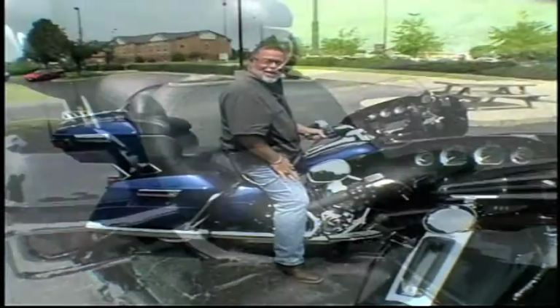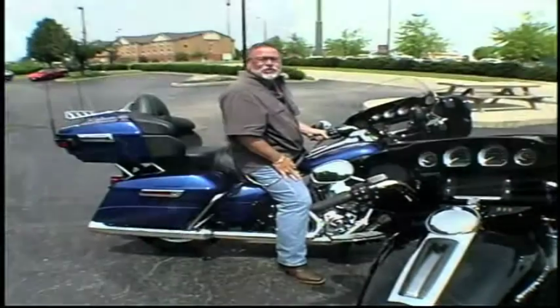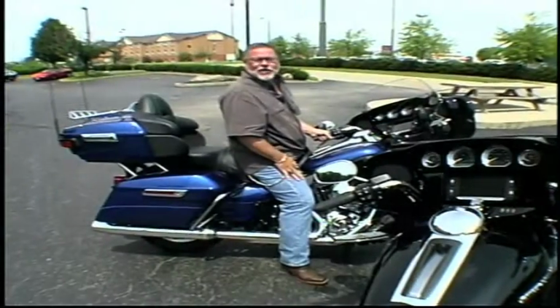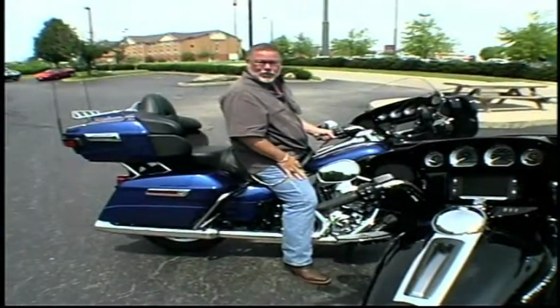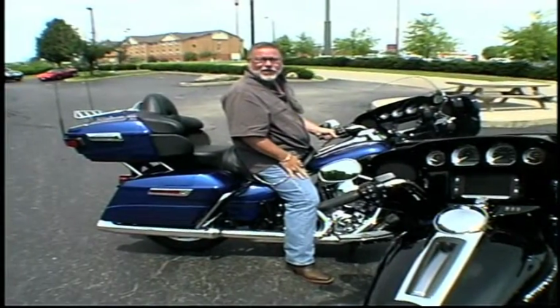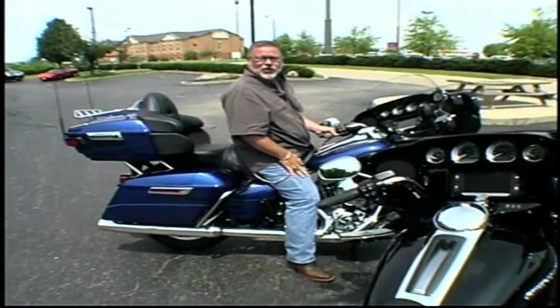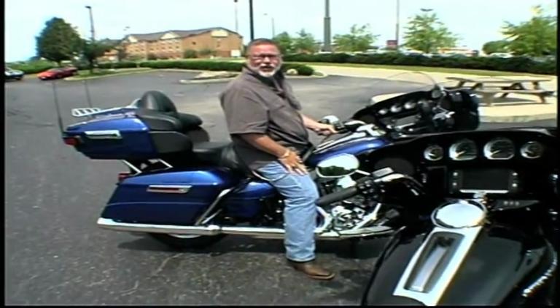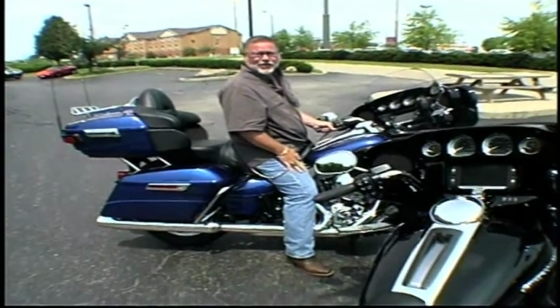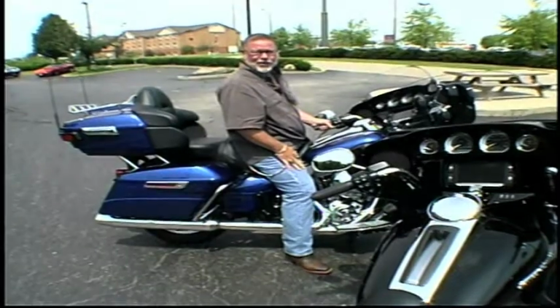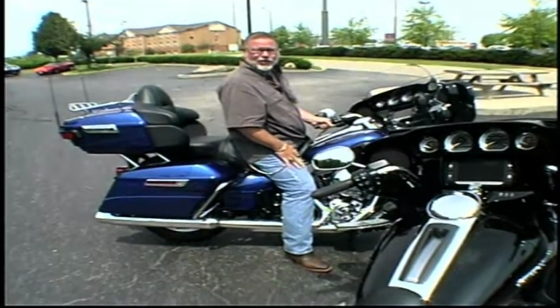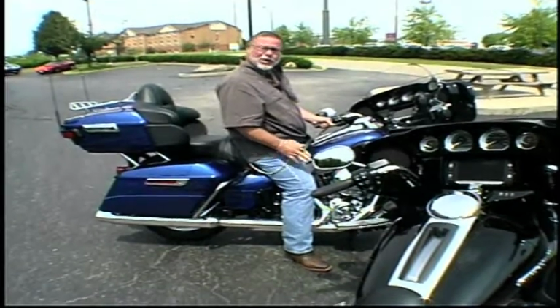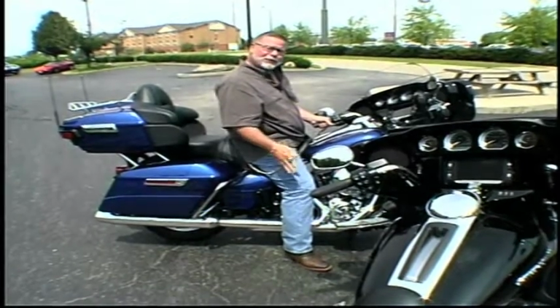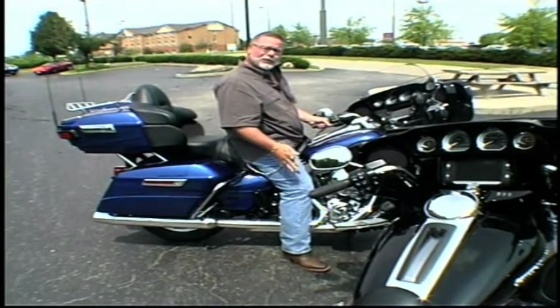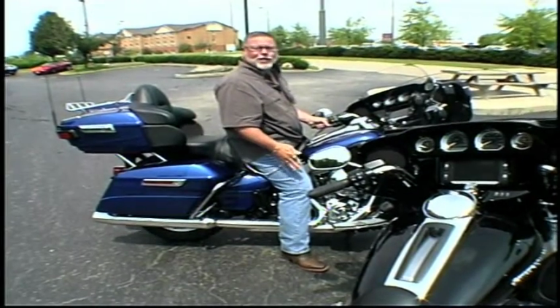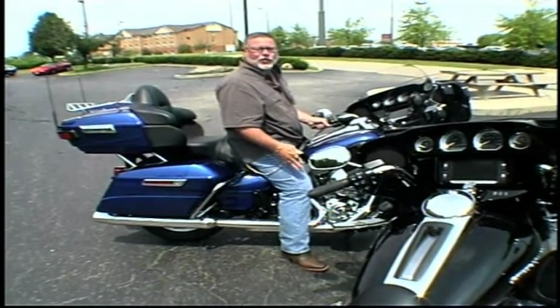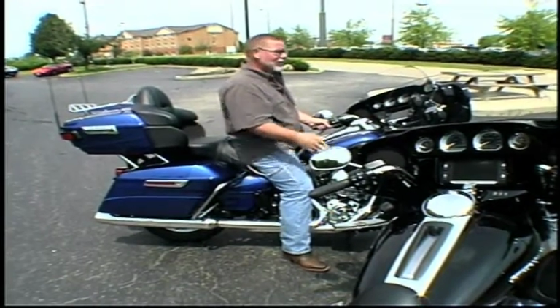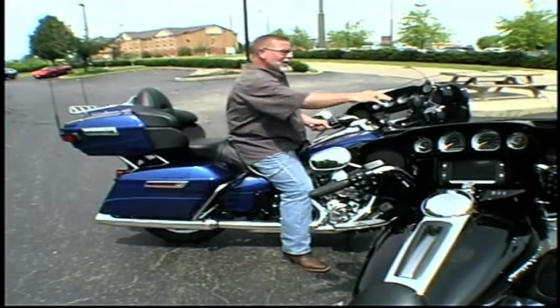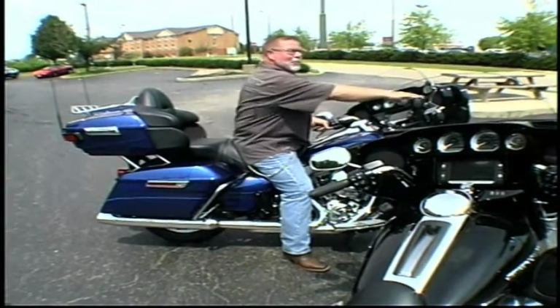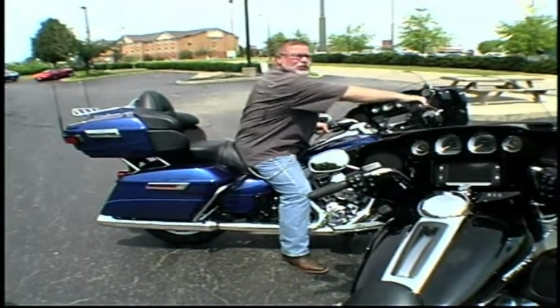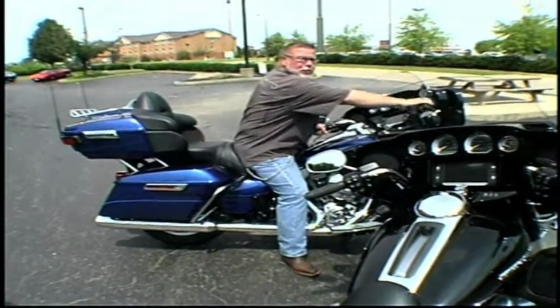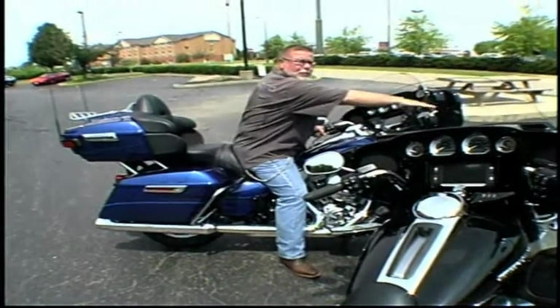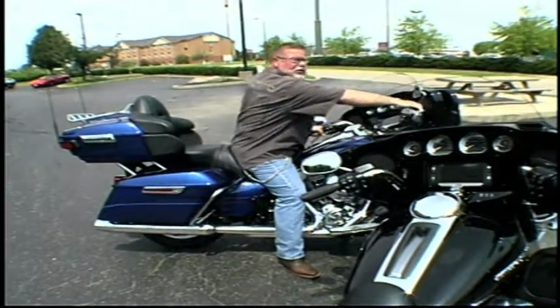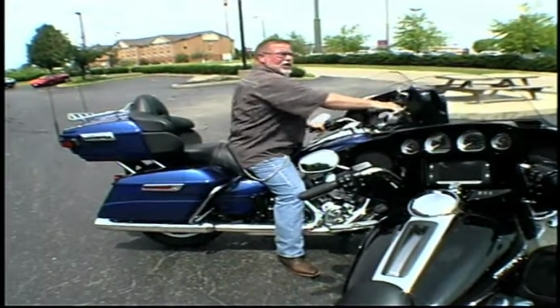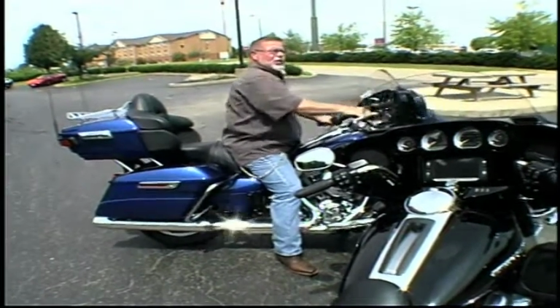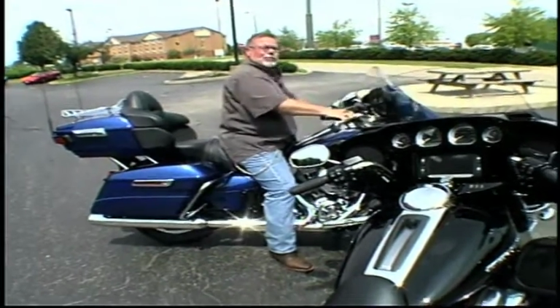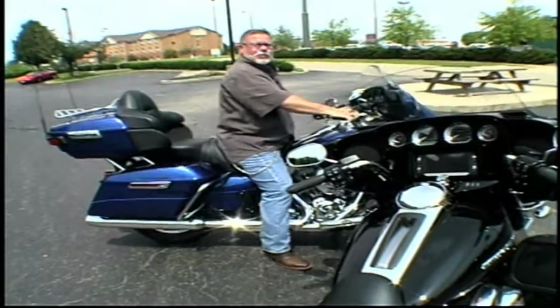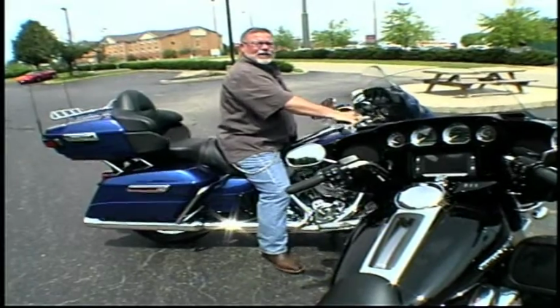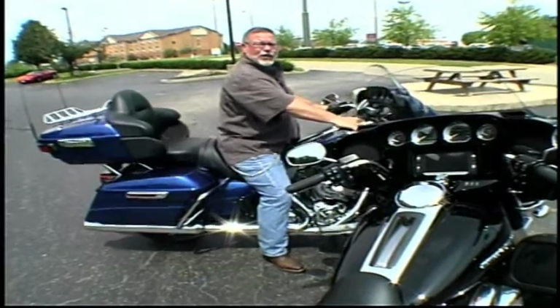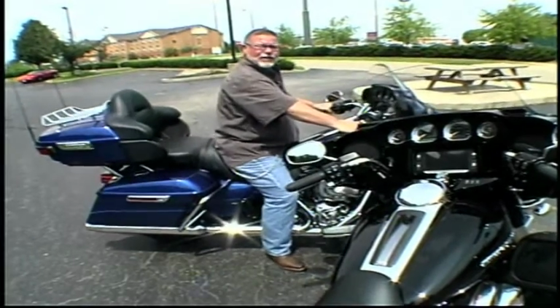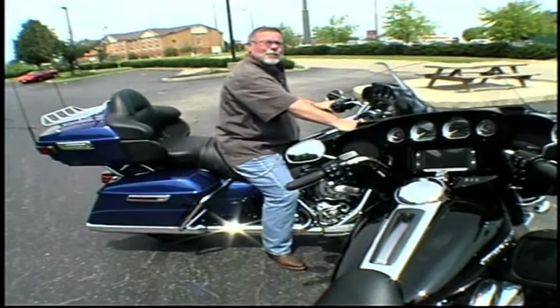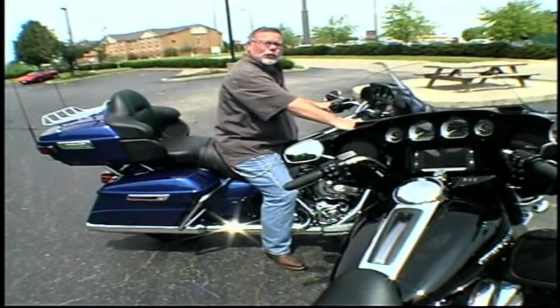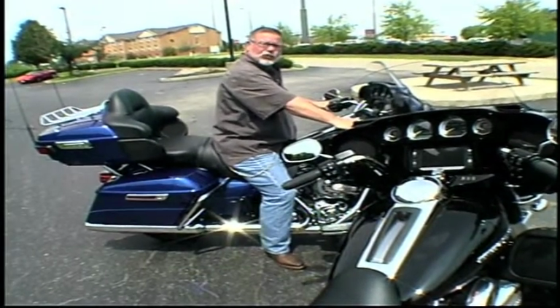As you can see, I'm now sitting on the Ultra Classic Limited Low. My feet are firmly on the ground and the bars are in perfect position, so when I bring this bike upright, I'm in full control.